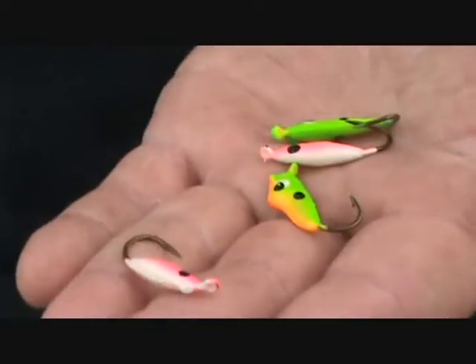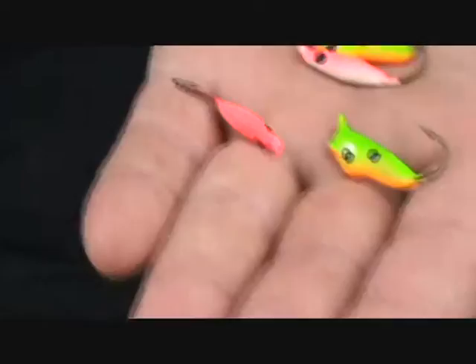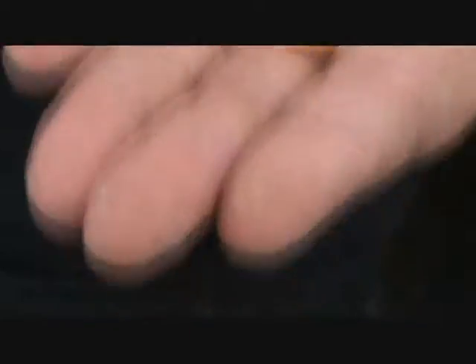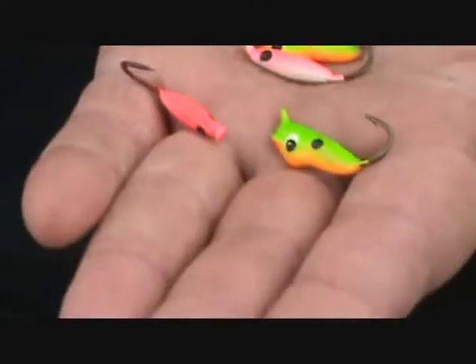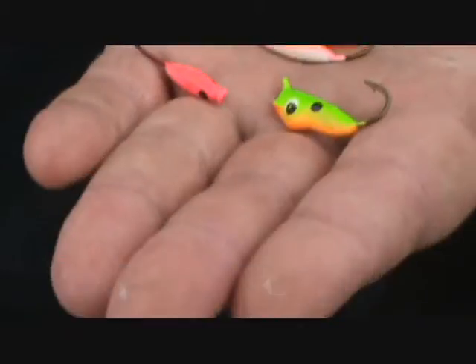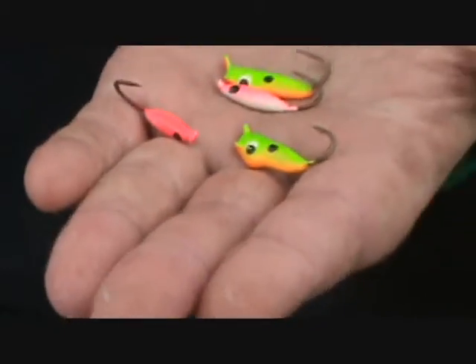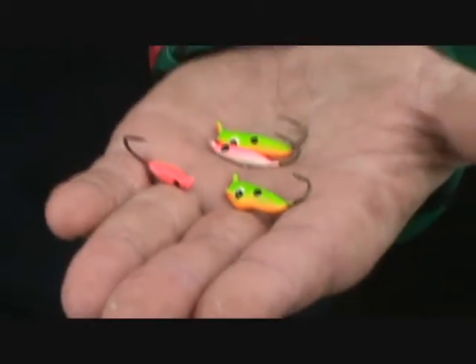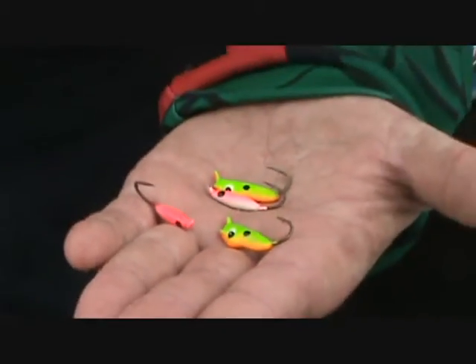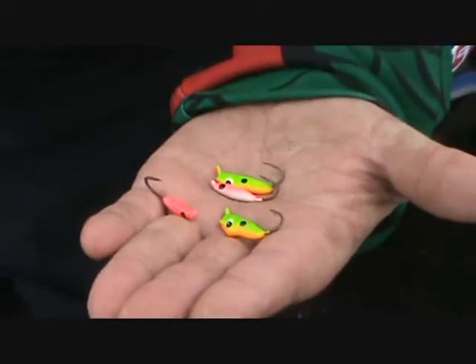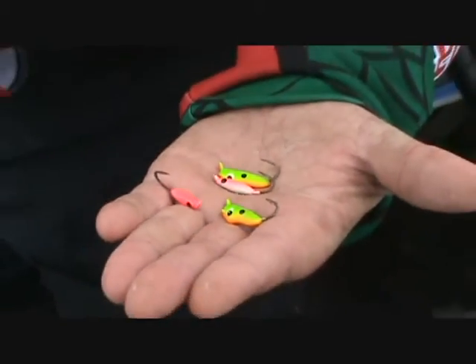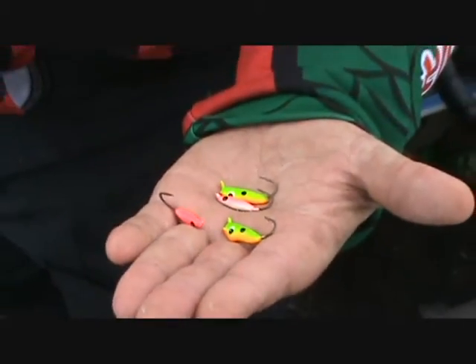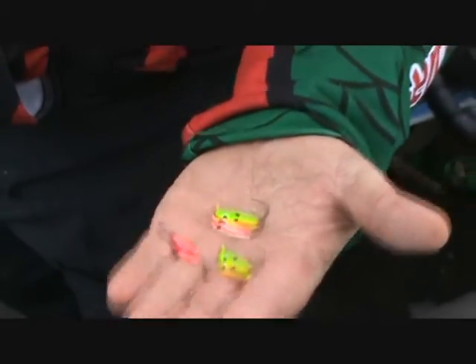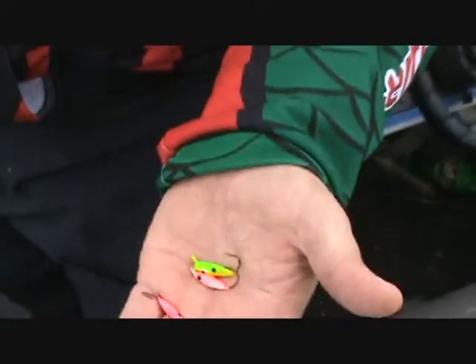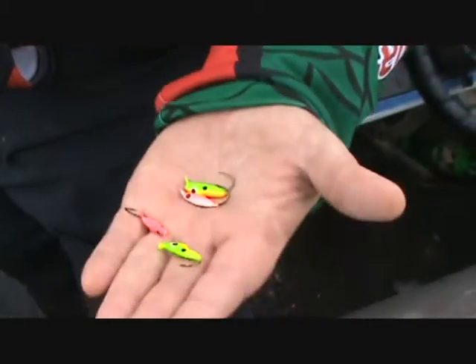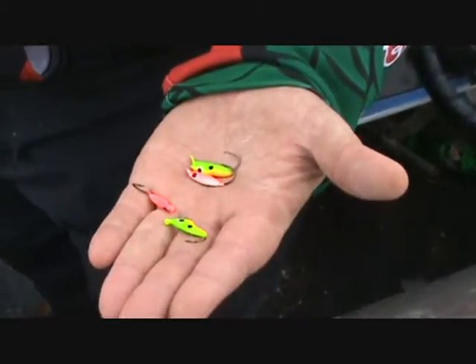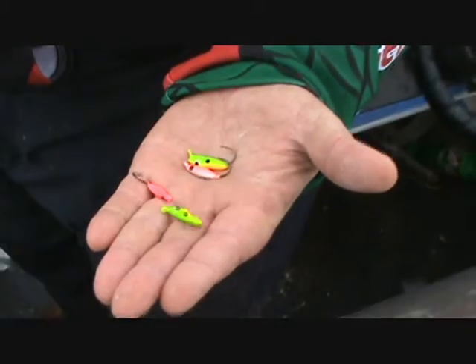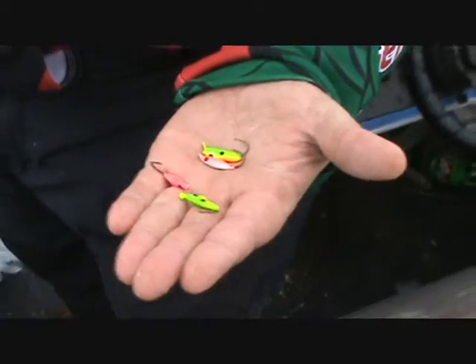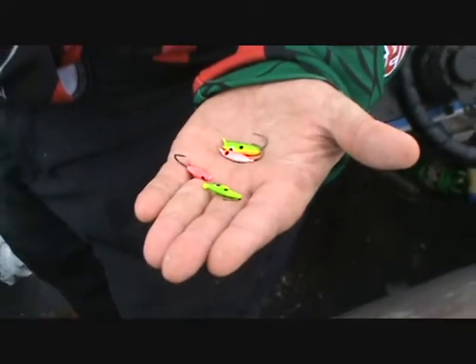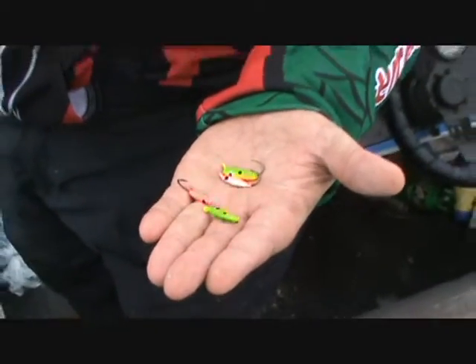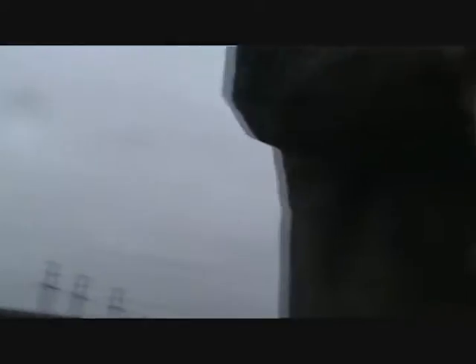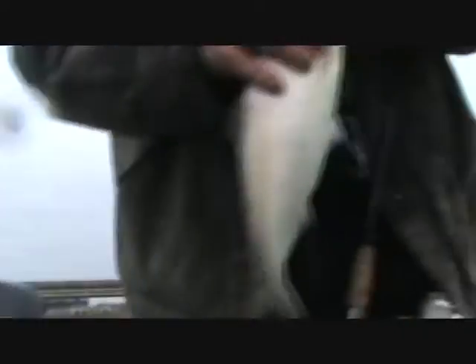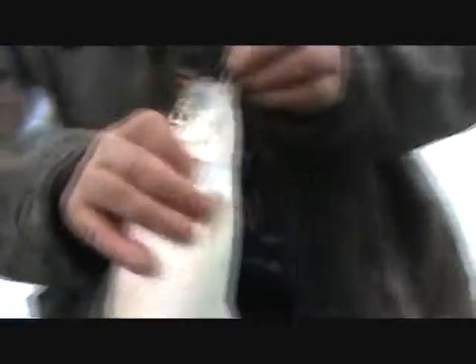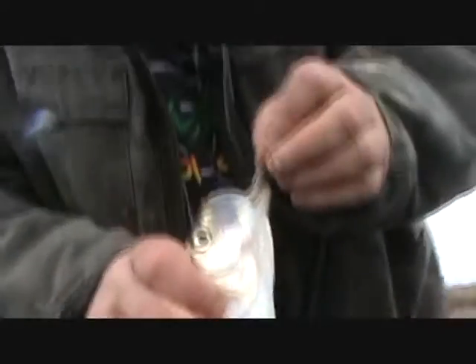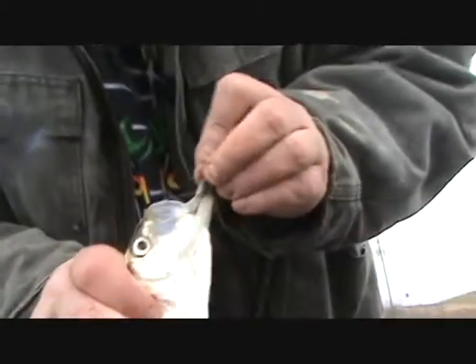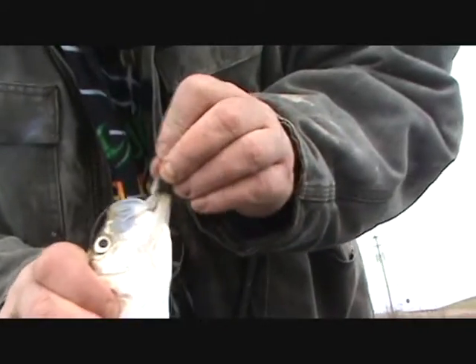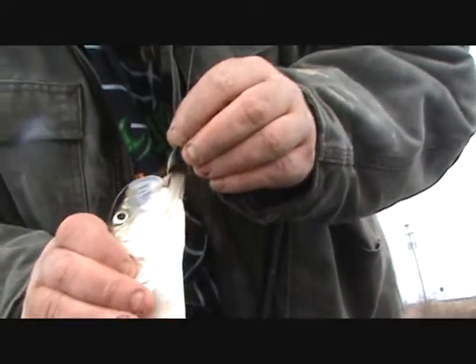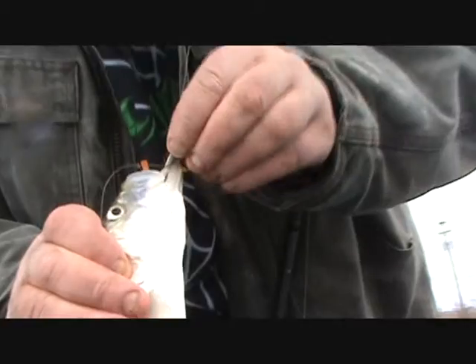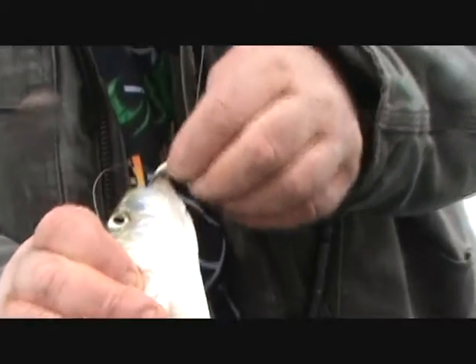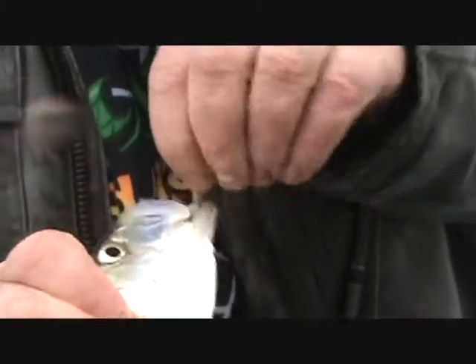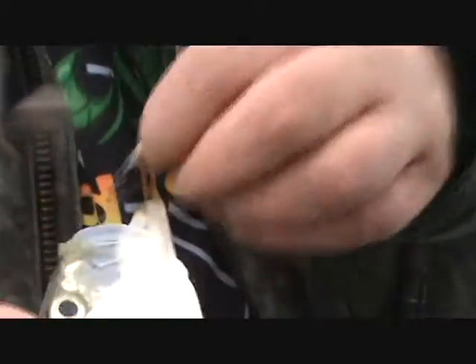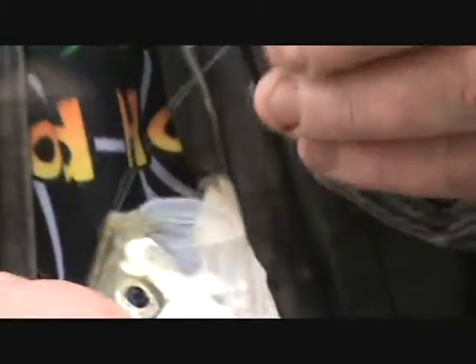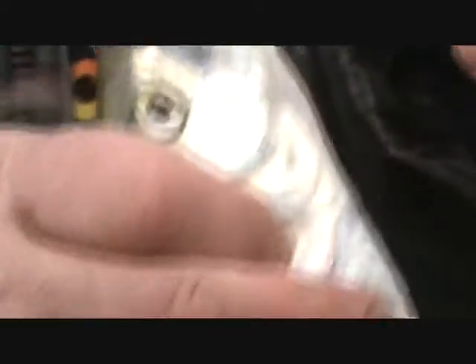I had to kind of pop it and drop it, and they'd hit it on the fall. It's just a bait that's going to be with you a long time. You won't tear them up, and that's what's important to me. The hooks penetrate that bone and they don't like to come out of there either.